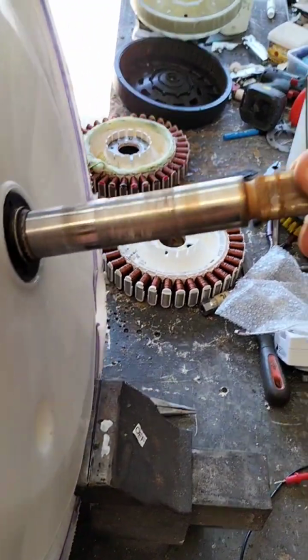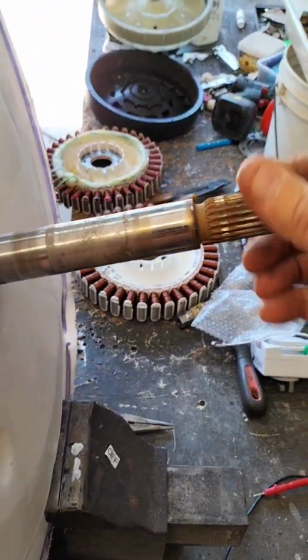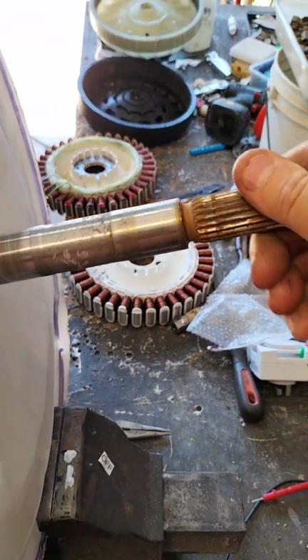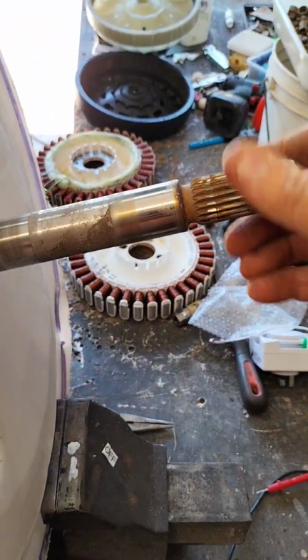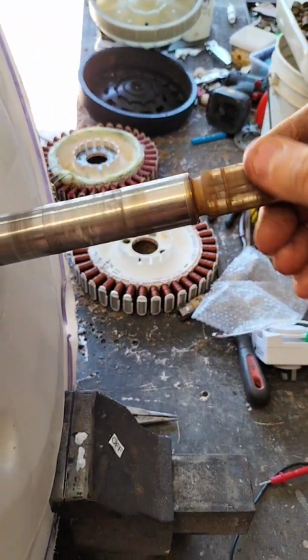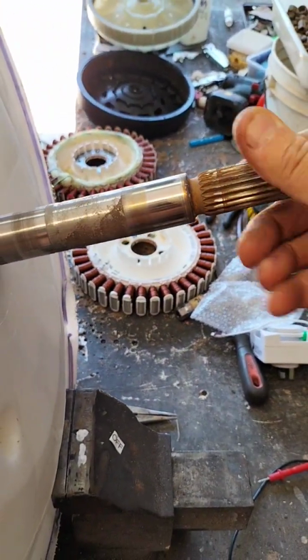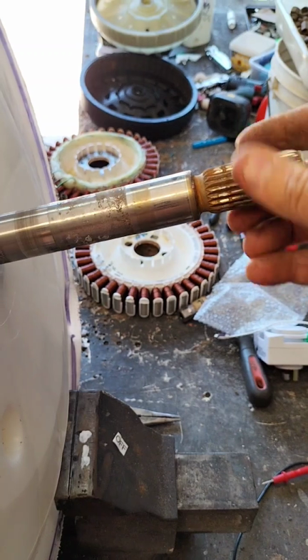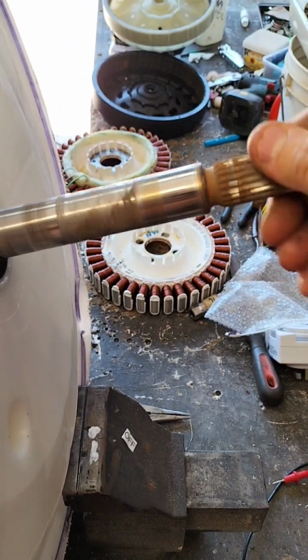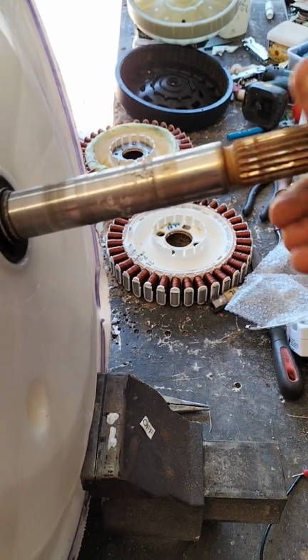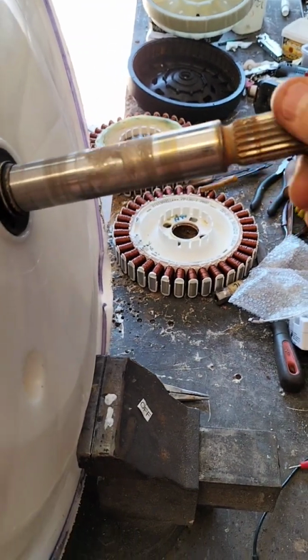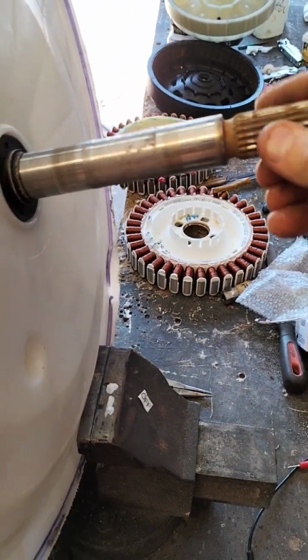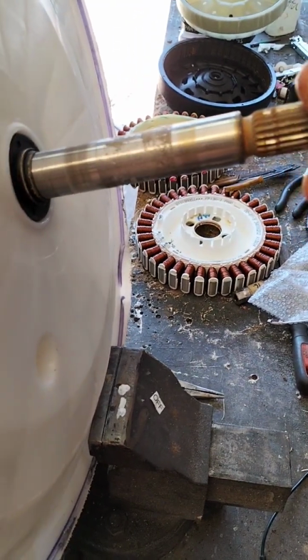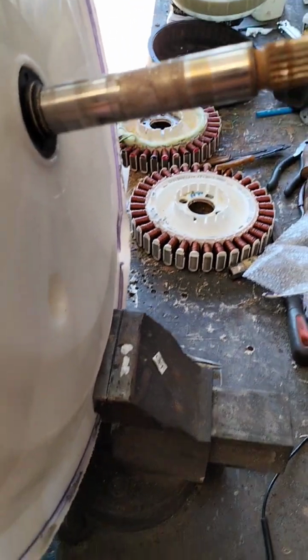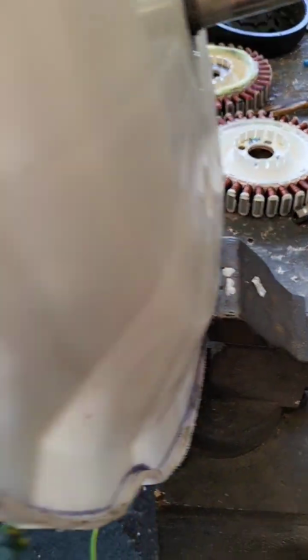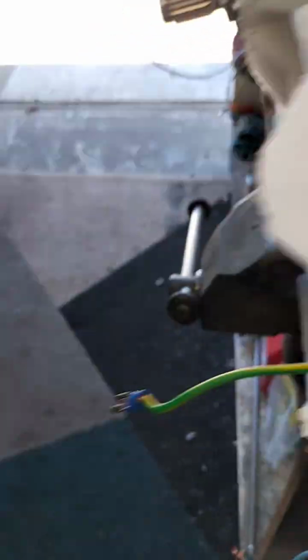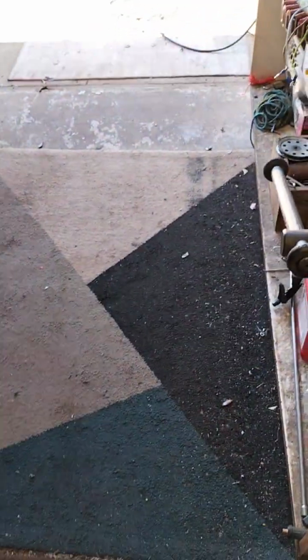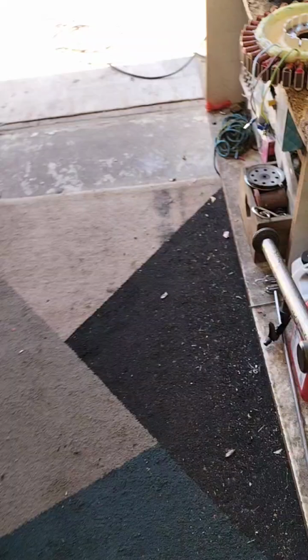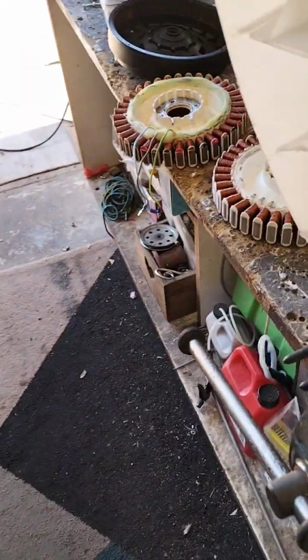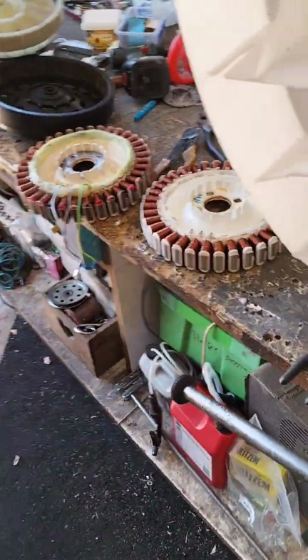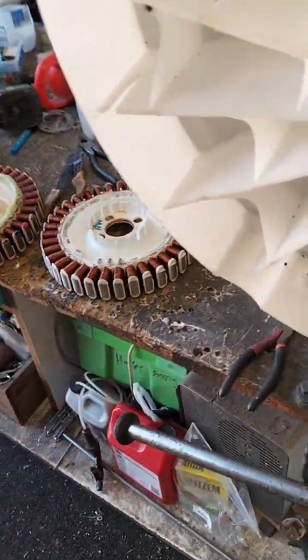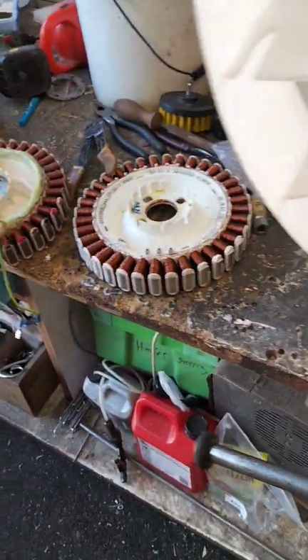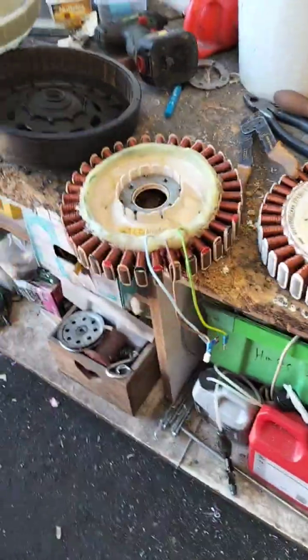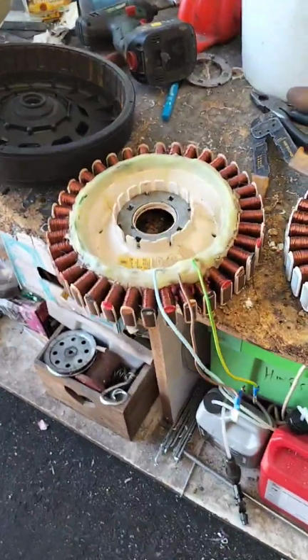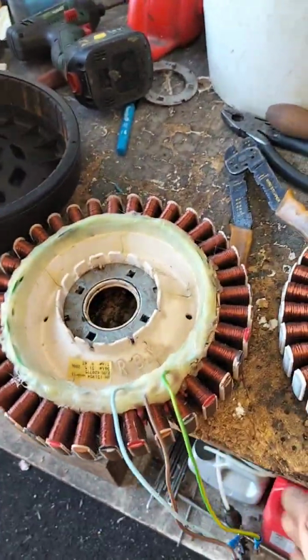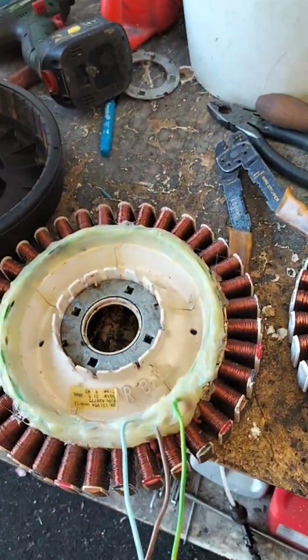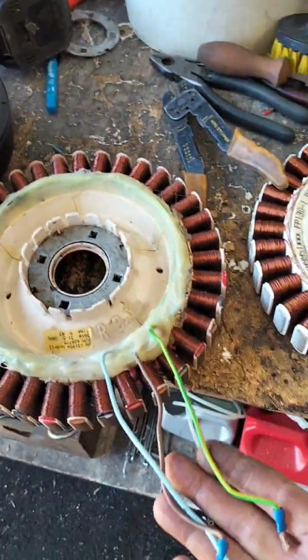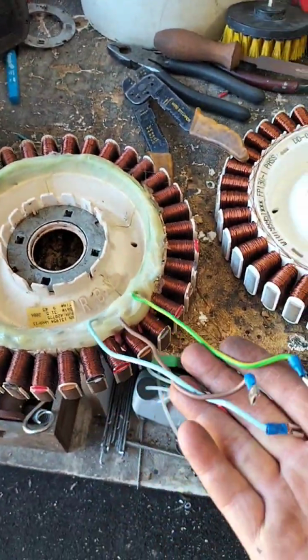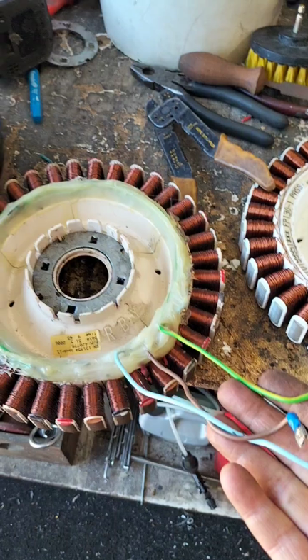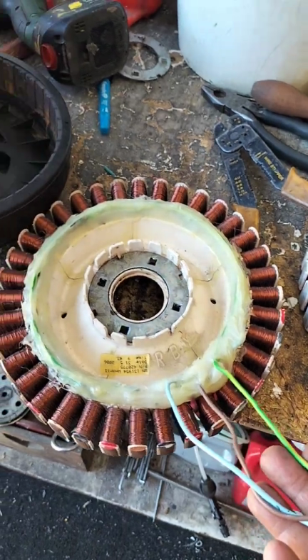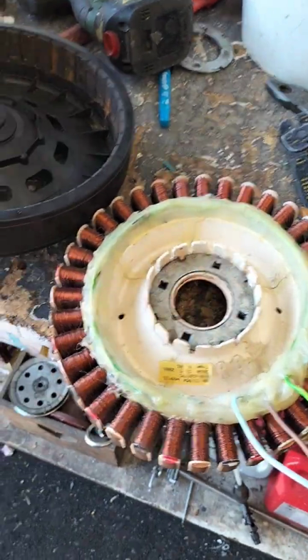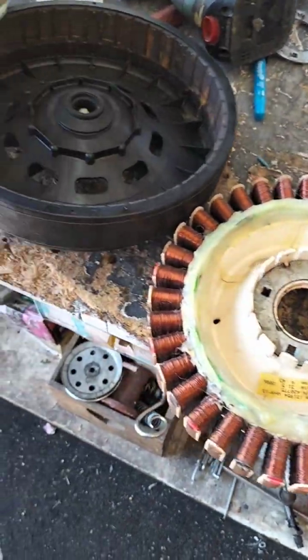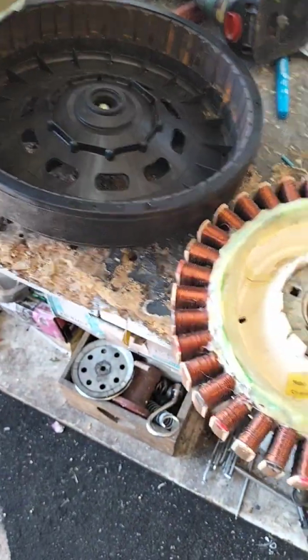I'm going to build it out of a bicycle wheel with some vanes on it and see how that goes, because it only needs to turn slowly. As you saw in the last video, we were getting between 12 and 20 volts. The next question is what sort of amperage we're getting, but that'll be for another video.